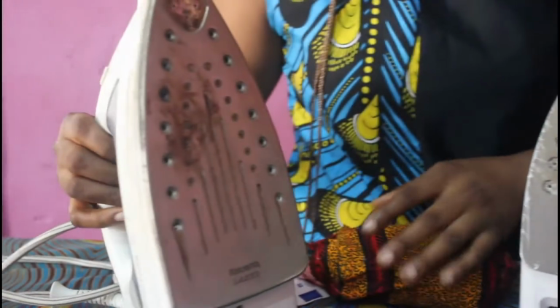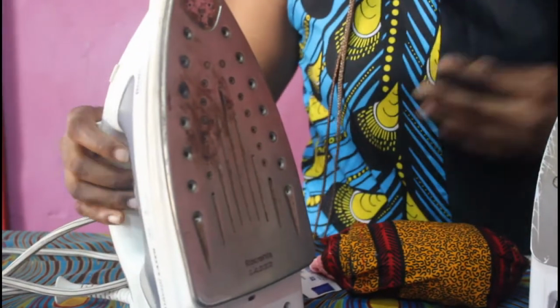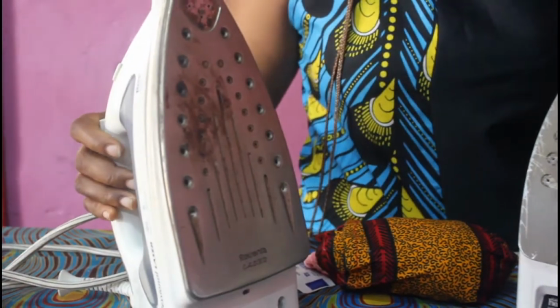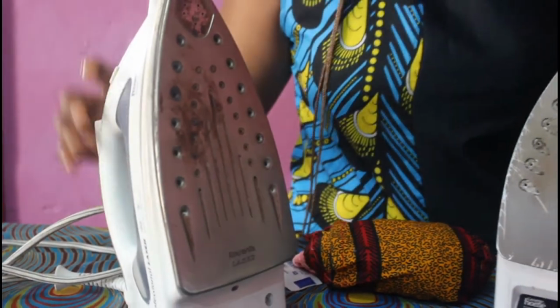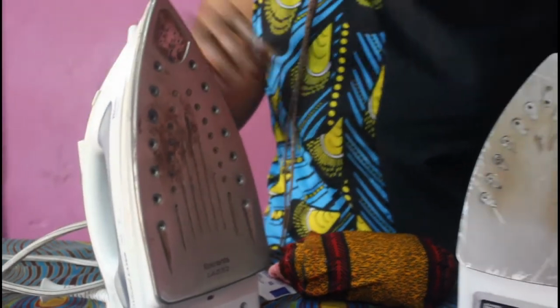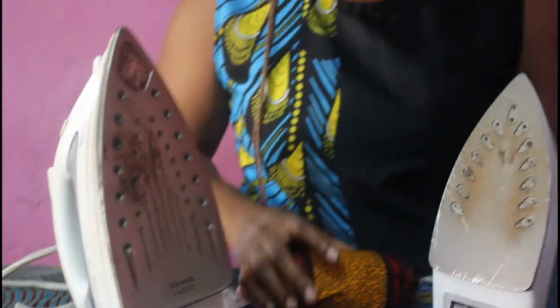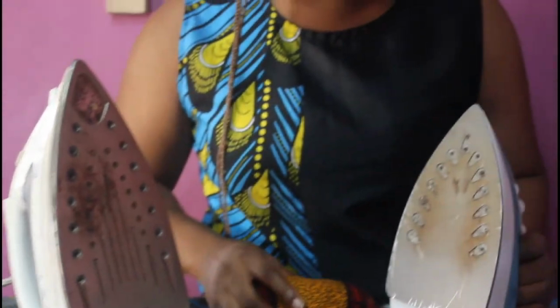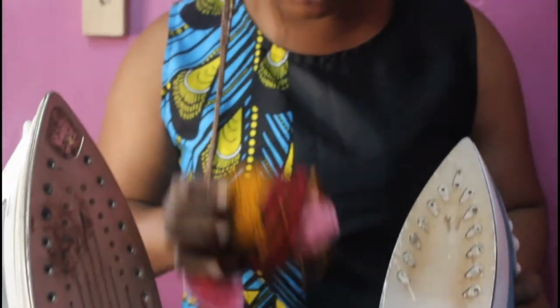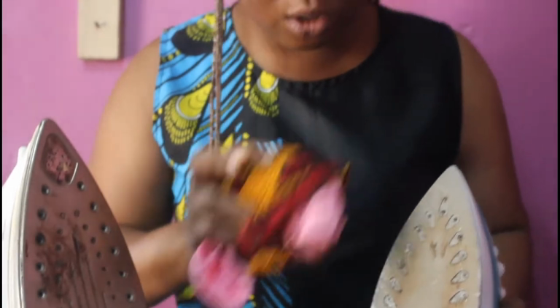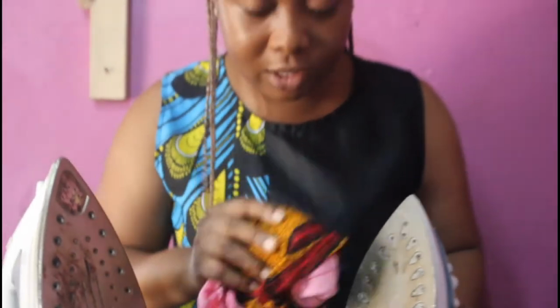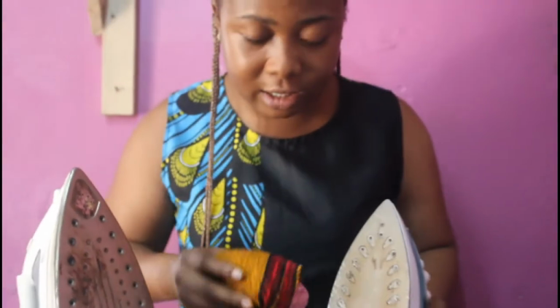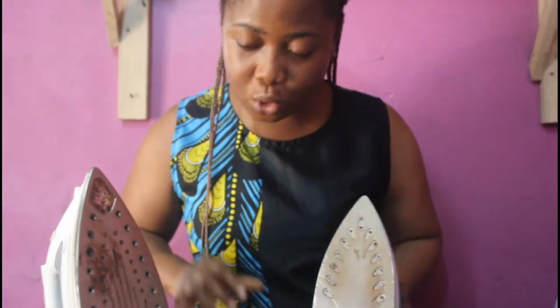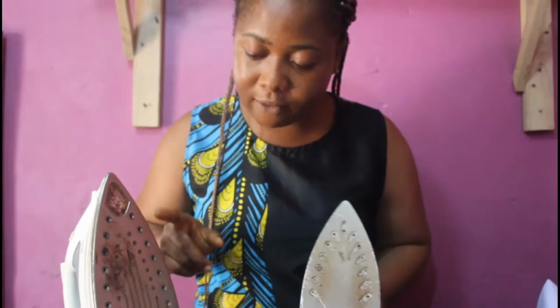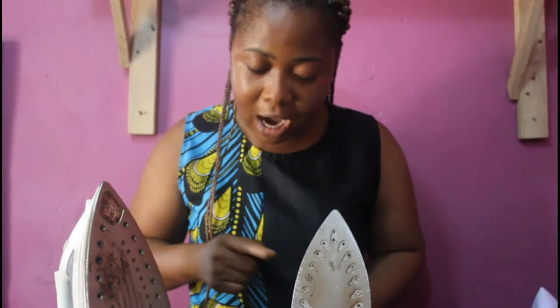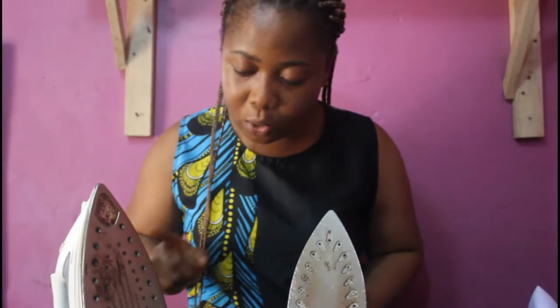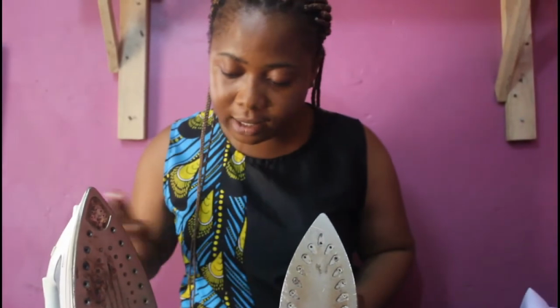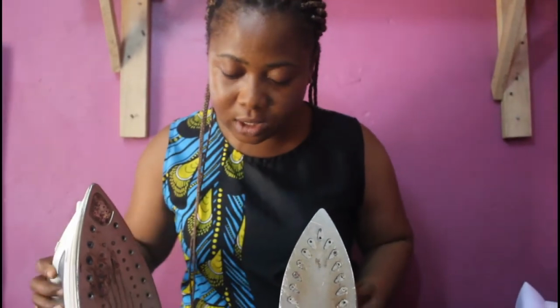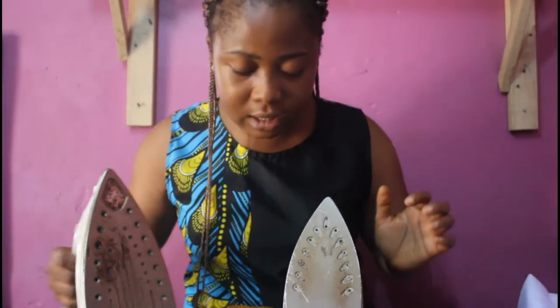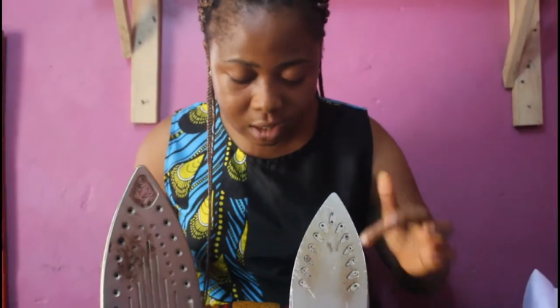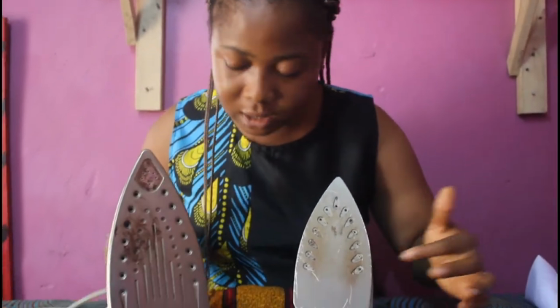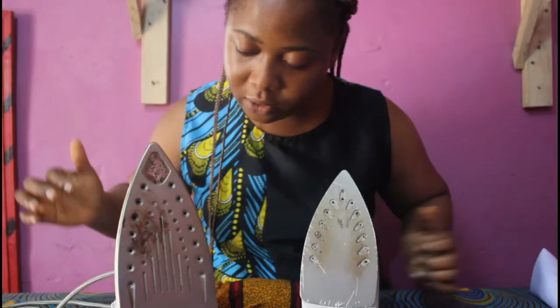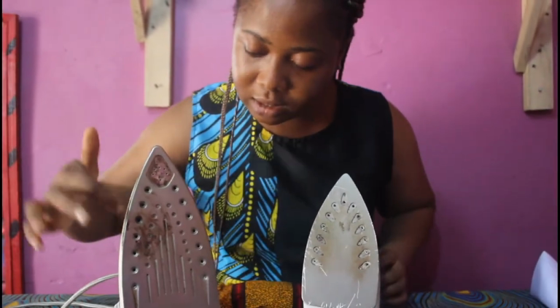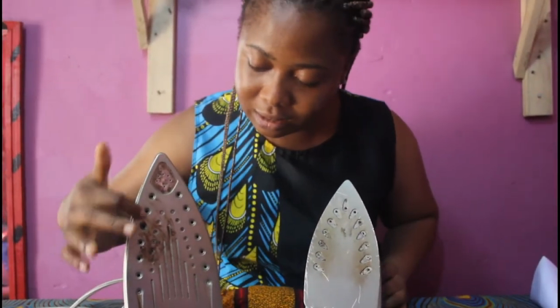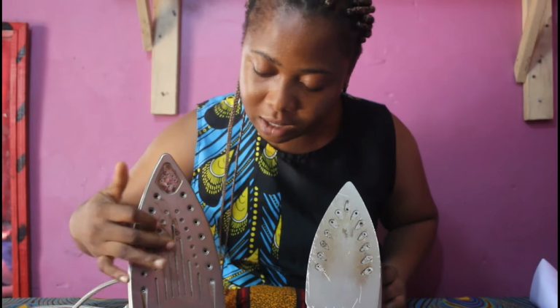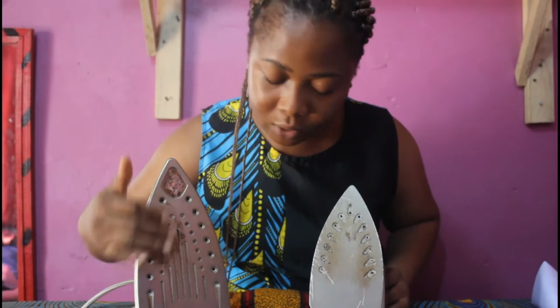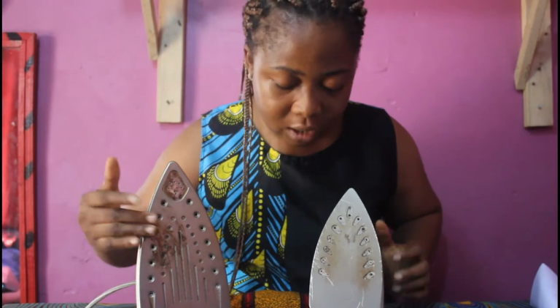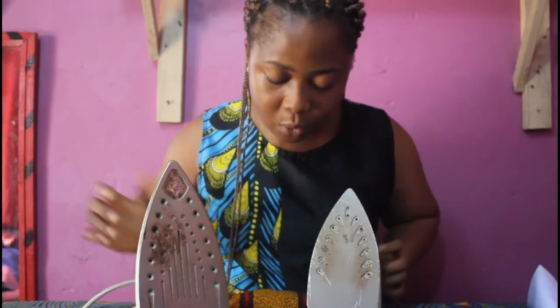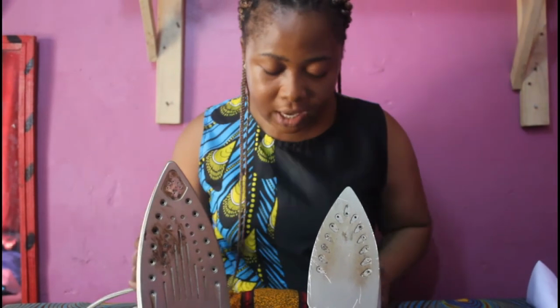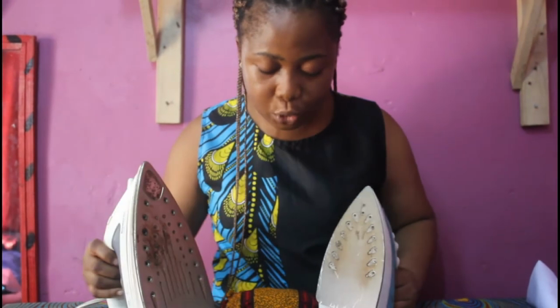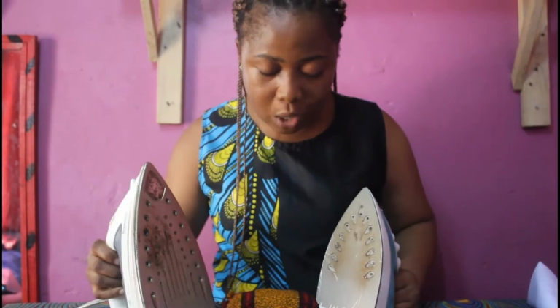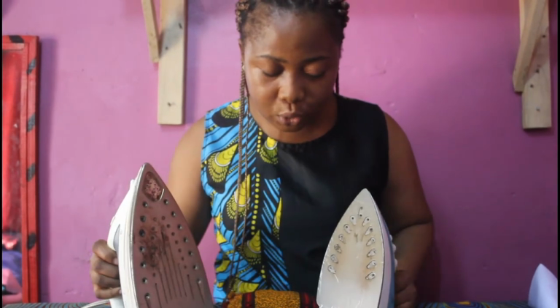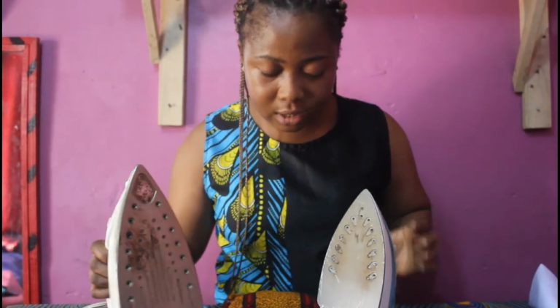So I am going to show you a simple trick for cleaning off things like this, so you don't have your iron looking like this. You can see this is a nonstick iron and this is a steel iron. So I am going to show you how to do this.